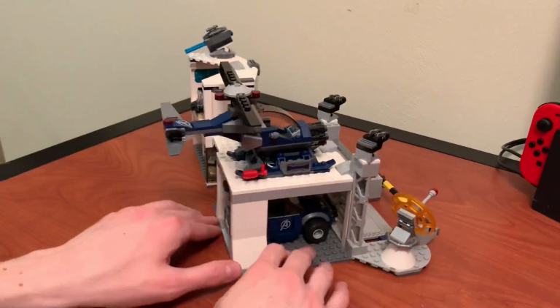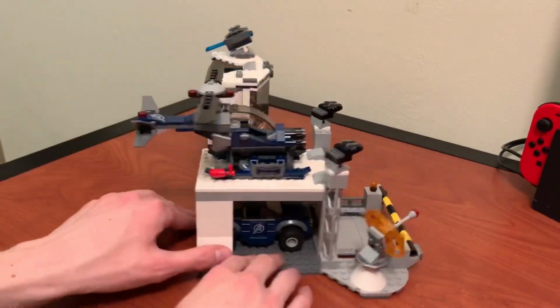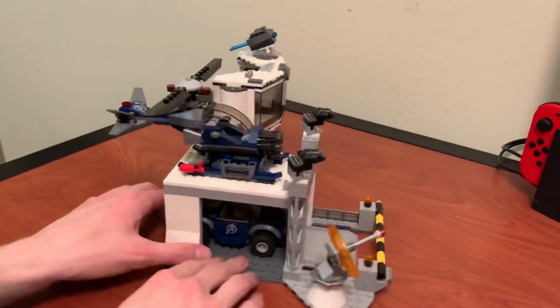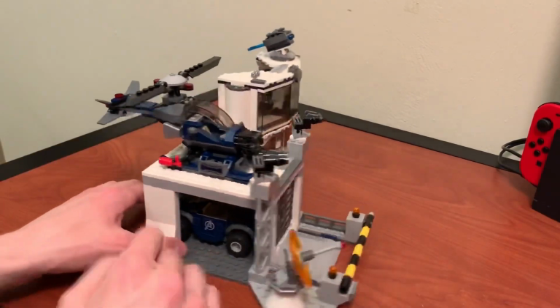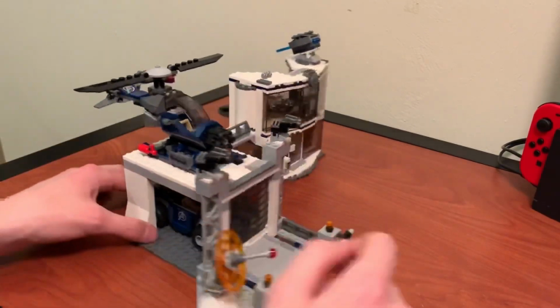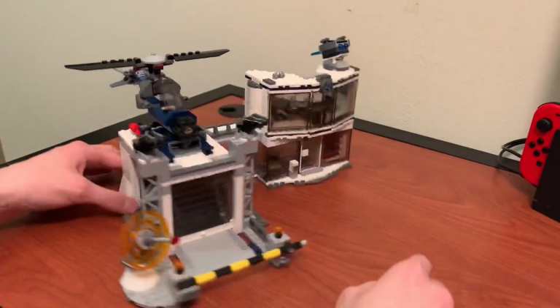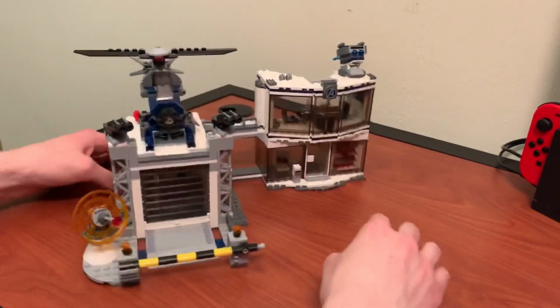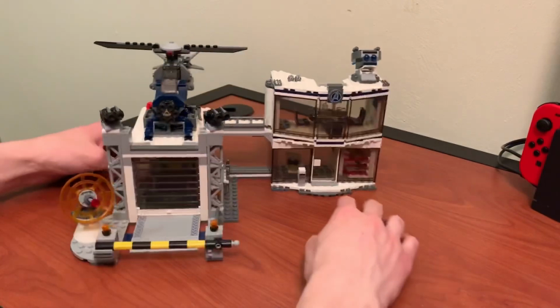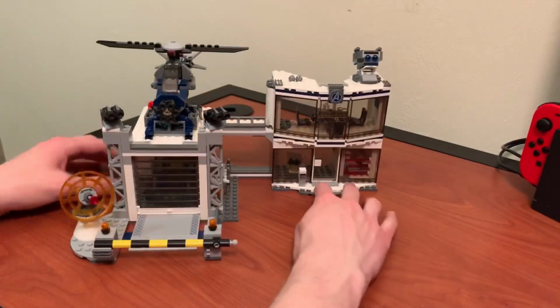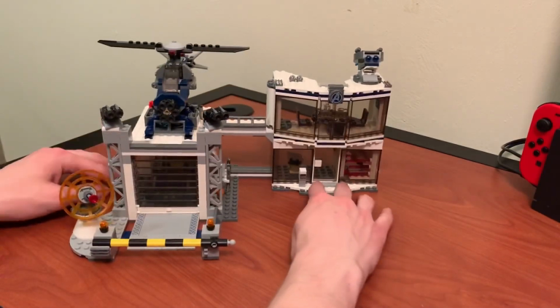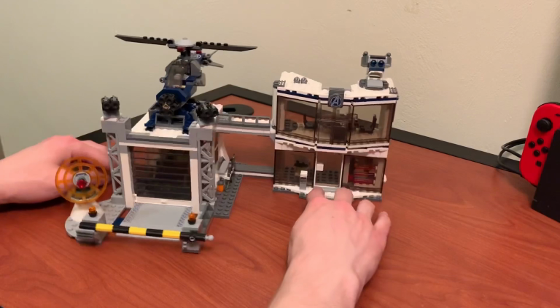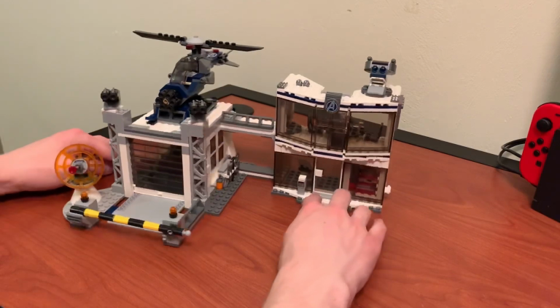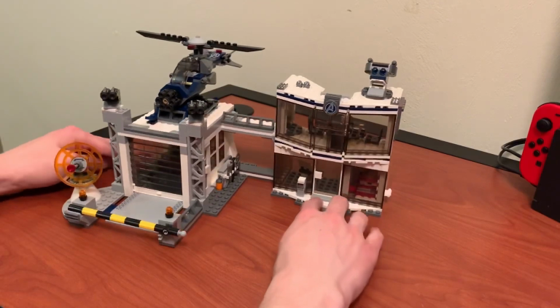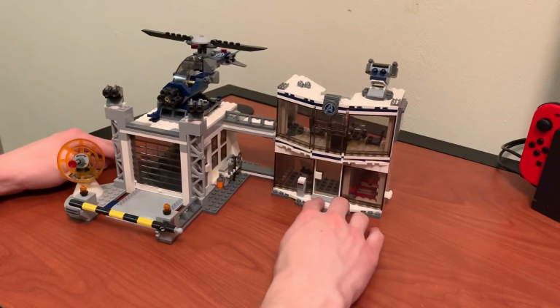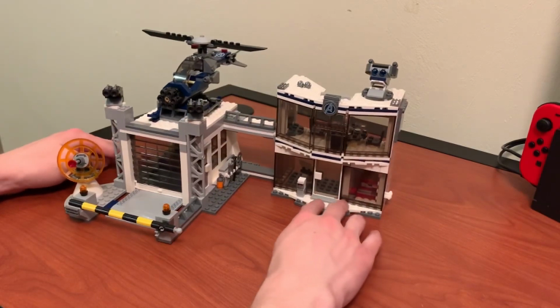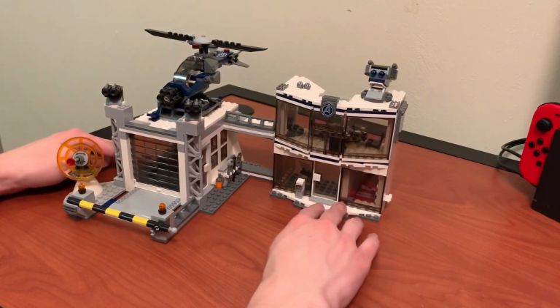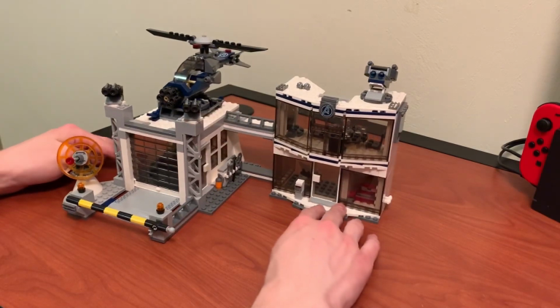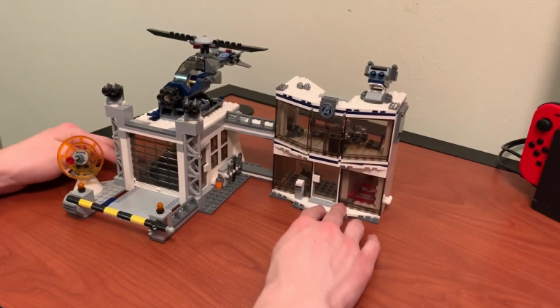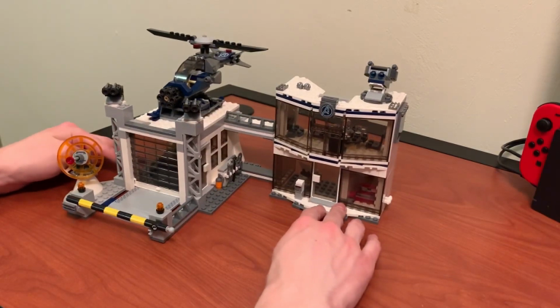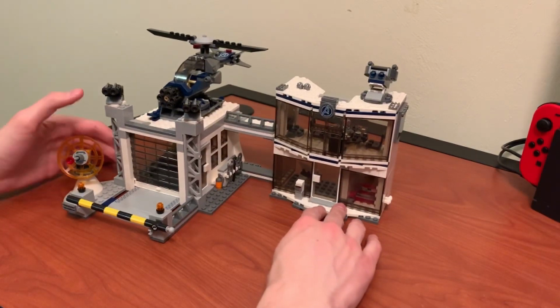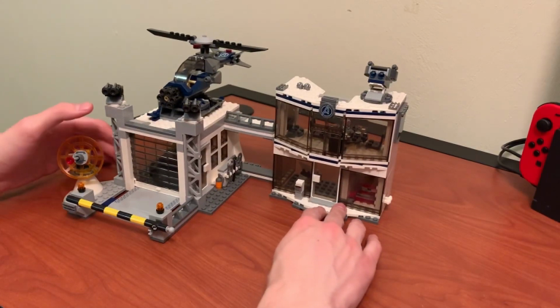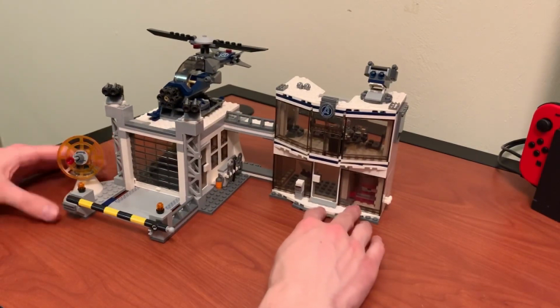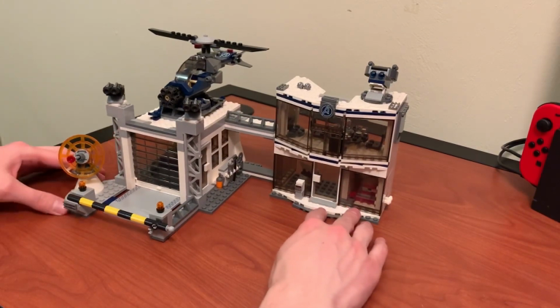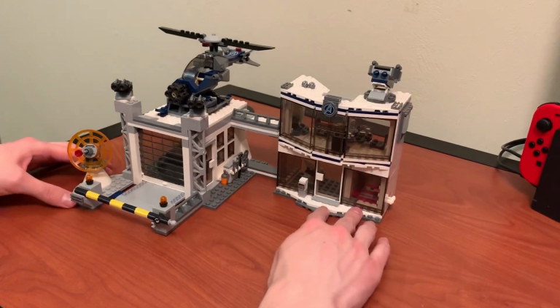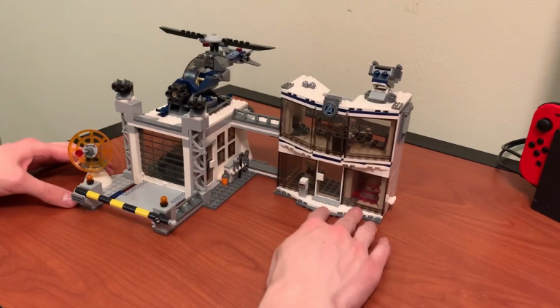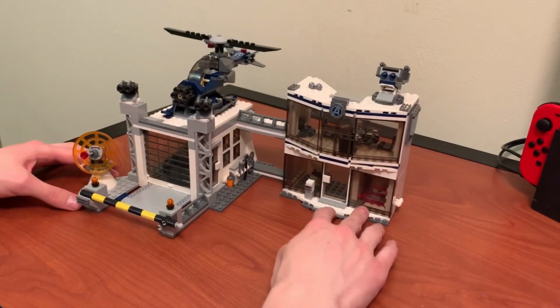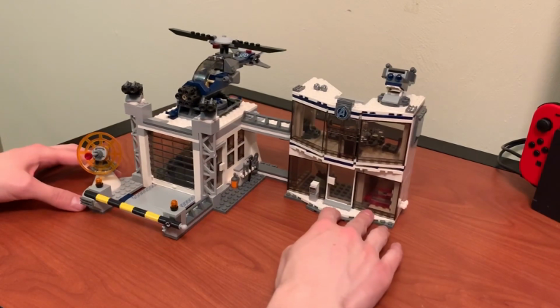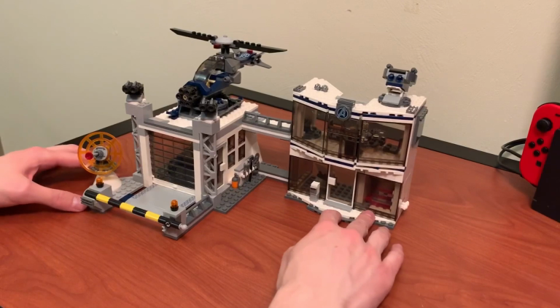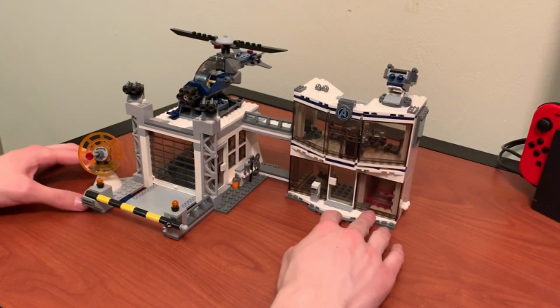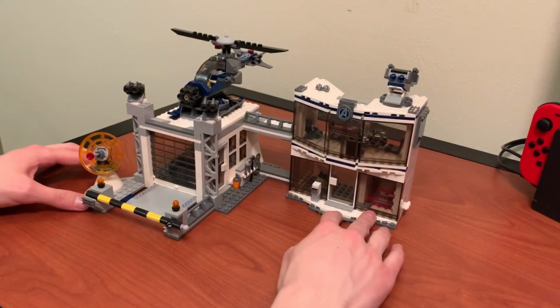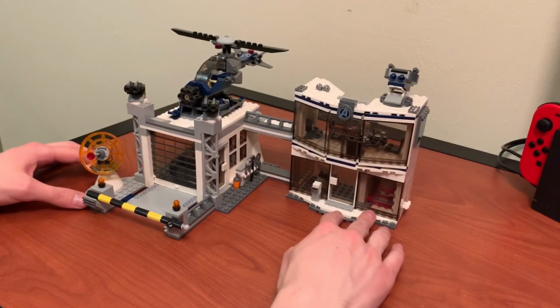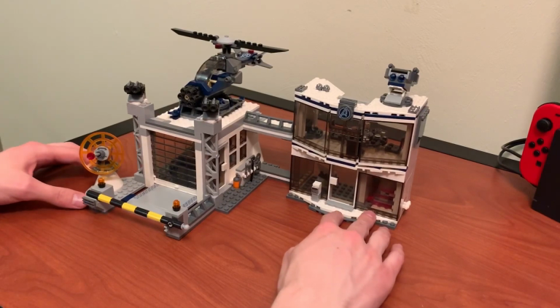I gotta say, it was kind of a fun build, but I feel like just the price and the amount of pieces you get, it's just not worth it at full price — $100. So I'd say if you're definitely going to get this one, wait for it to go on sale.